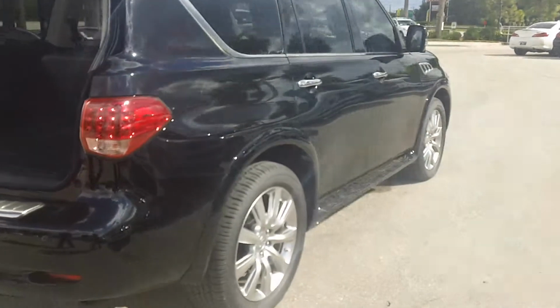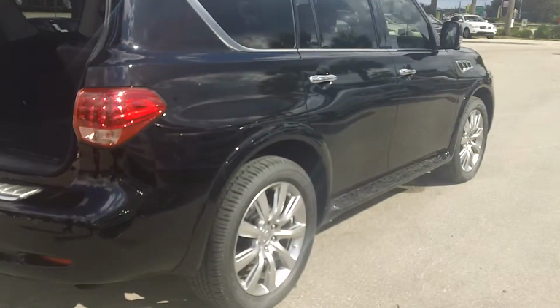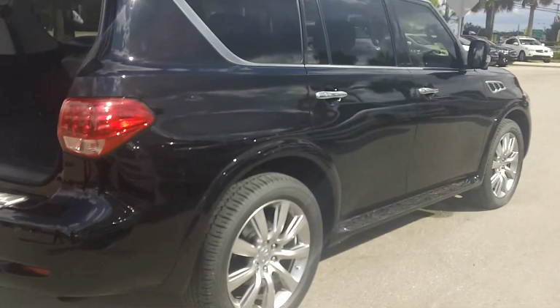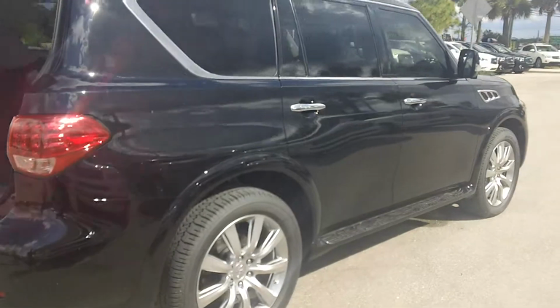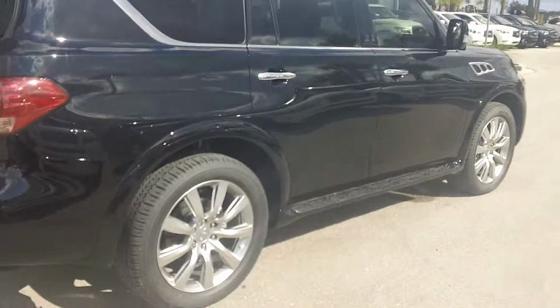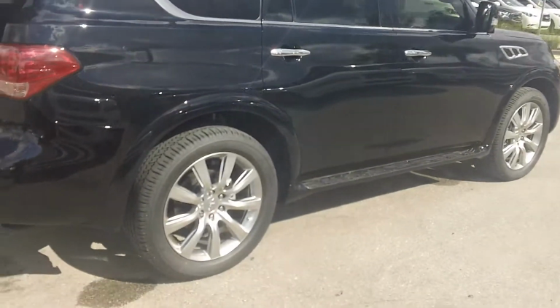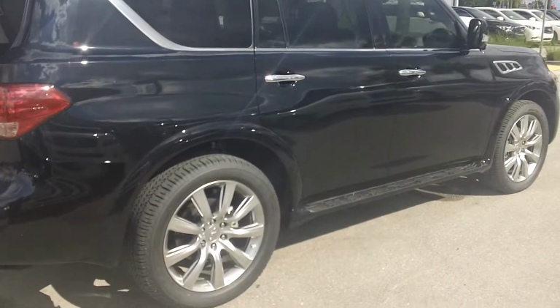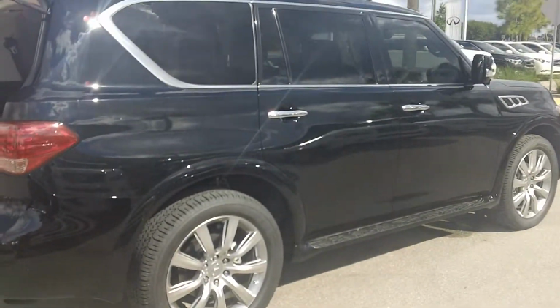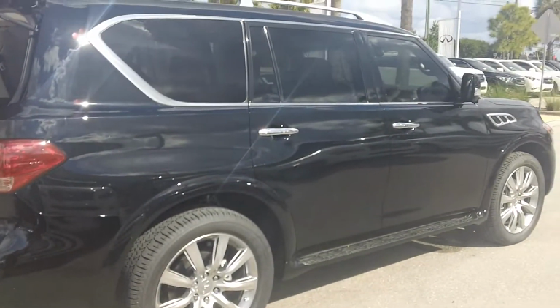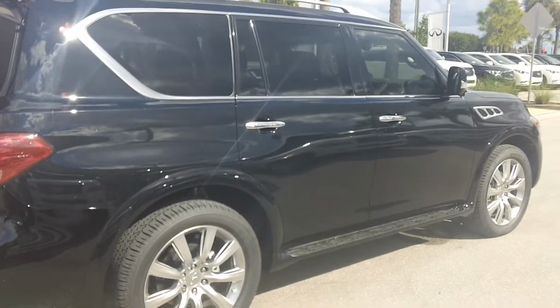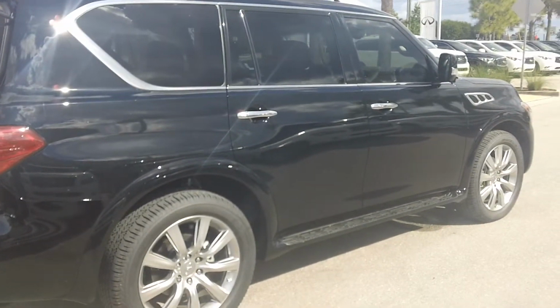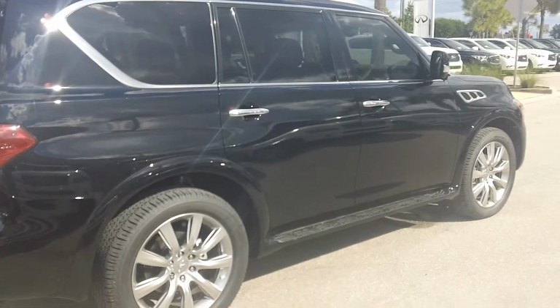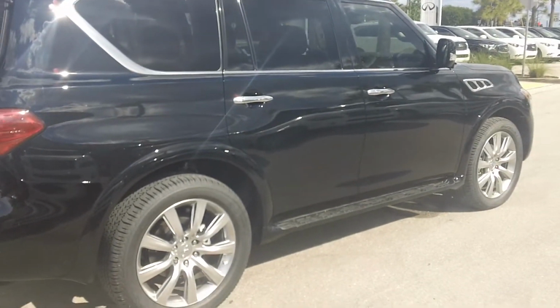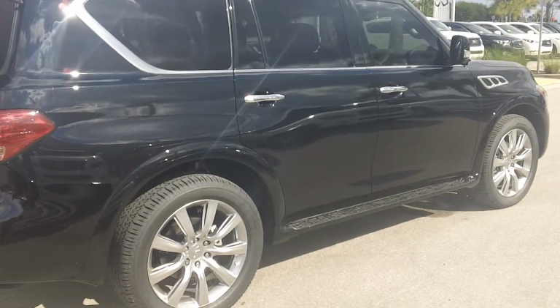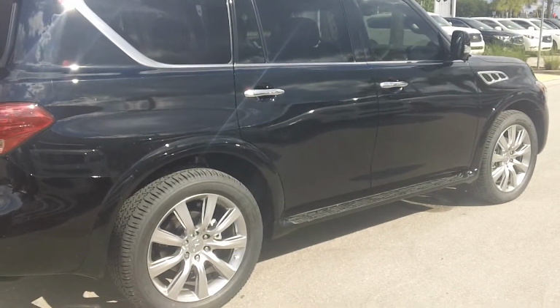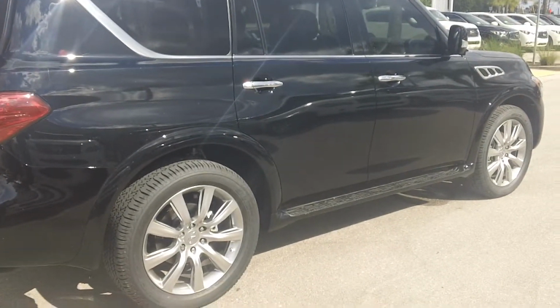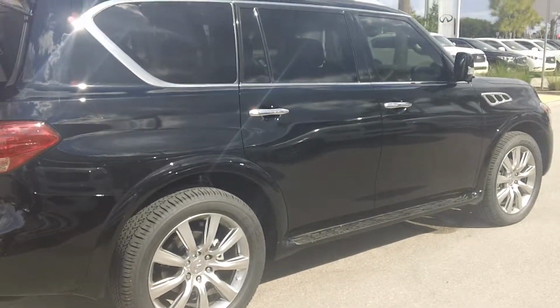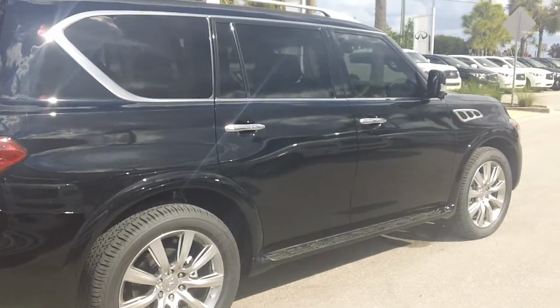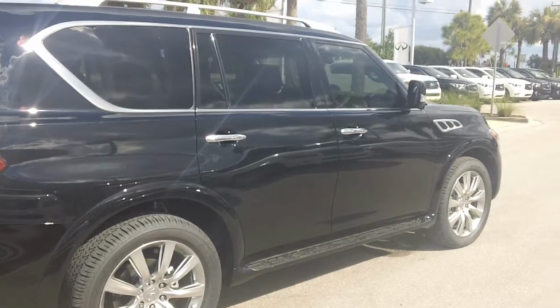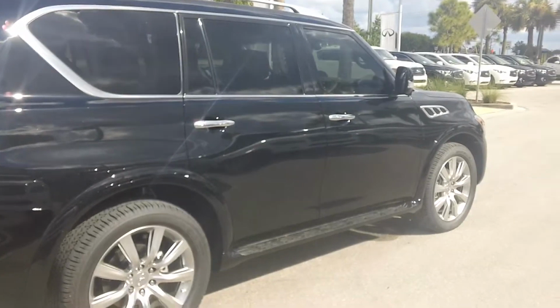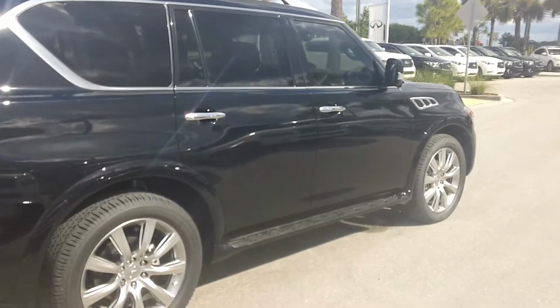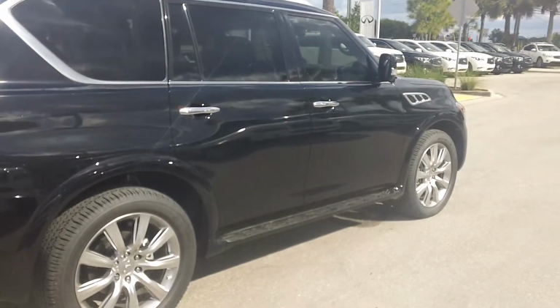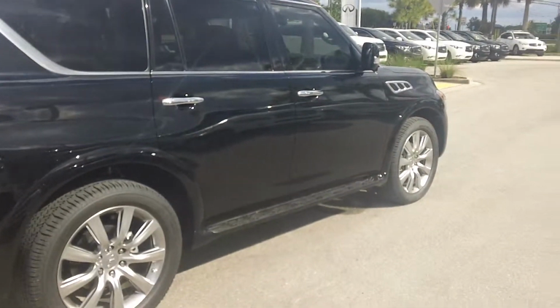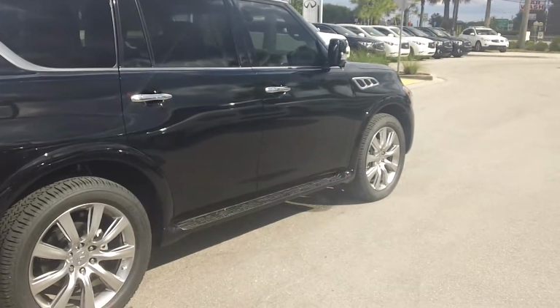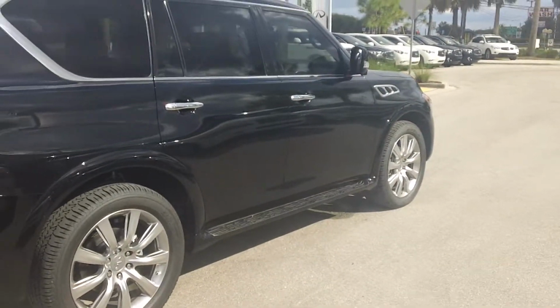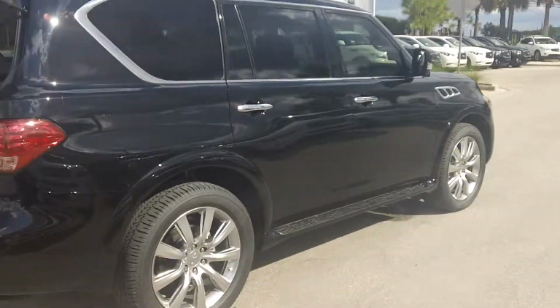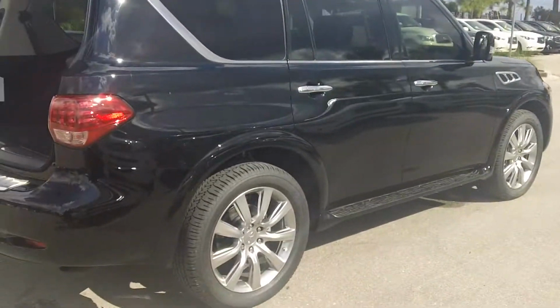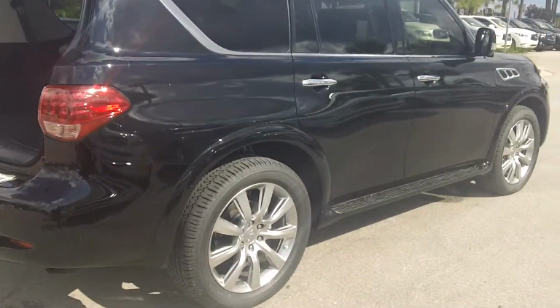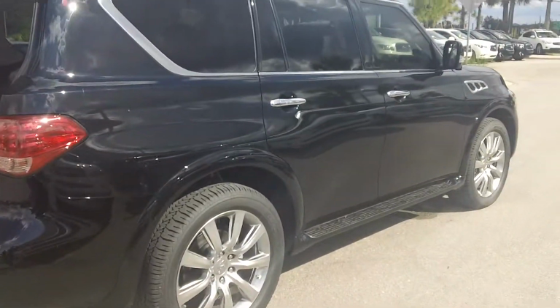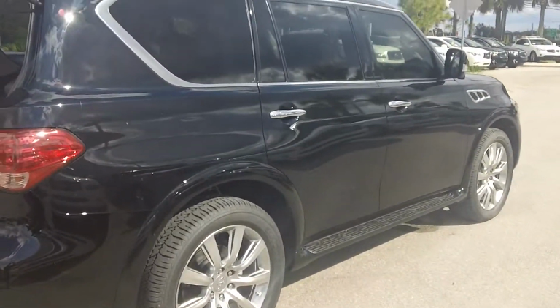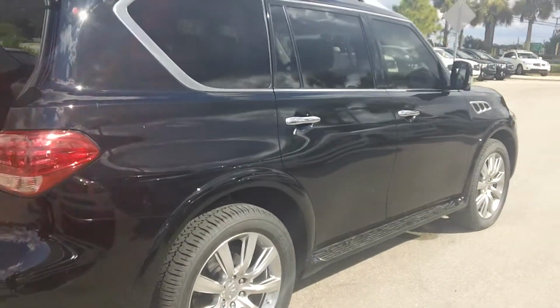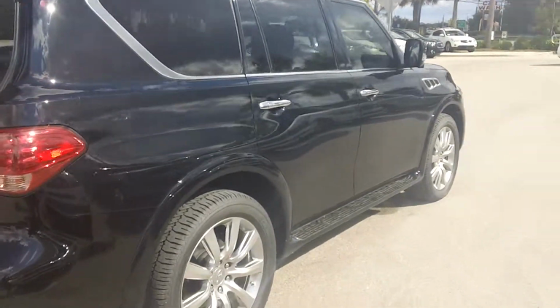If you have any questions about this vehicle feel free to call me at 239-432-5519. Affinity at Fort Myers. Thank you.